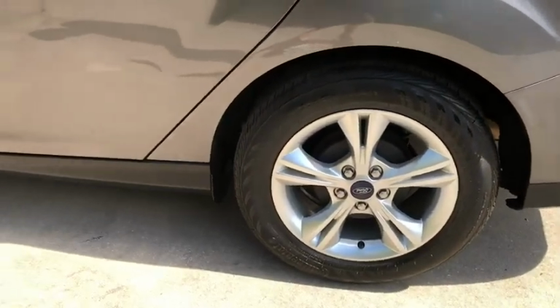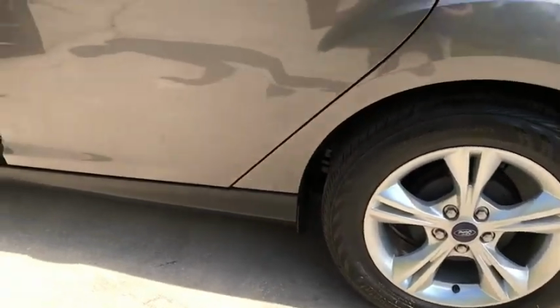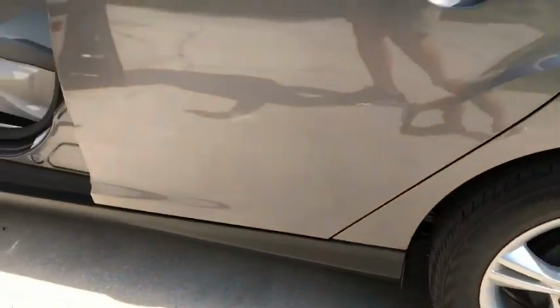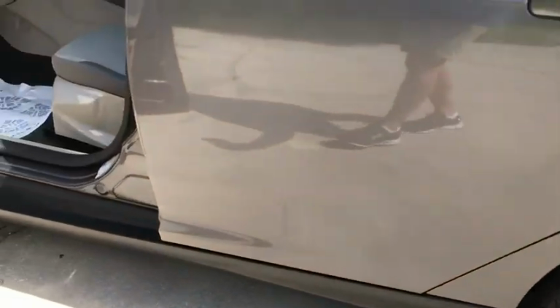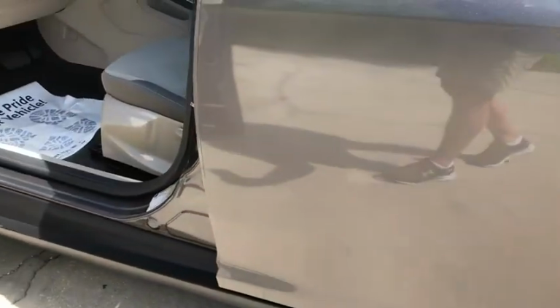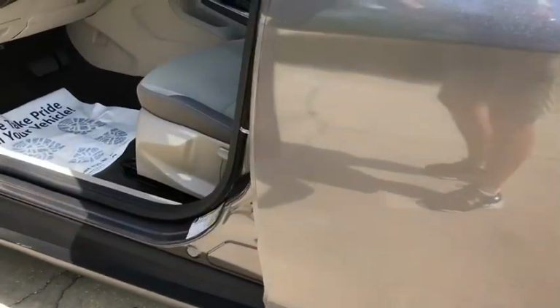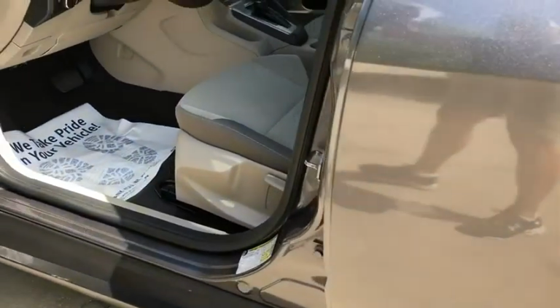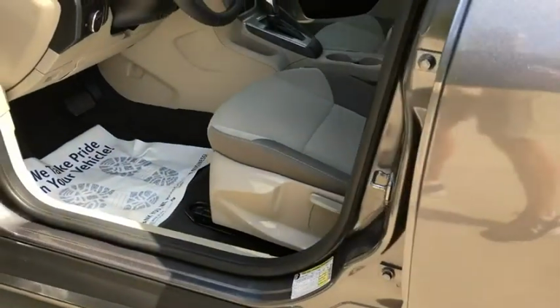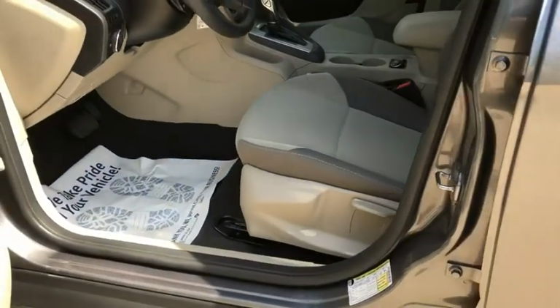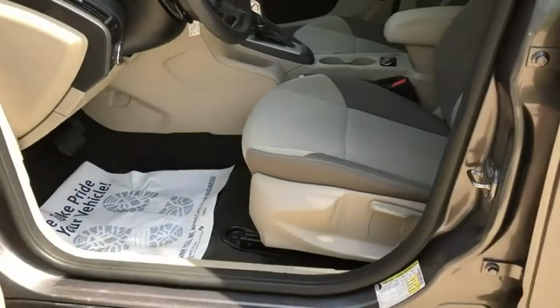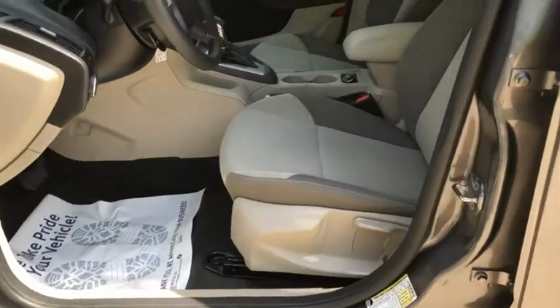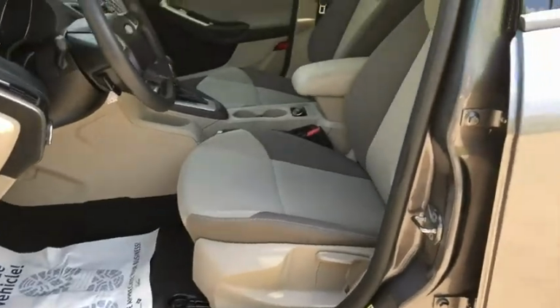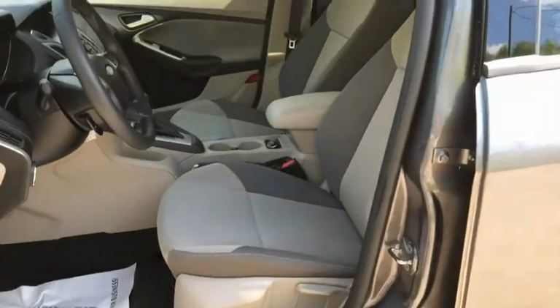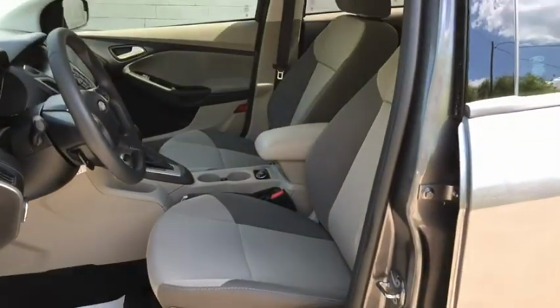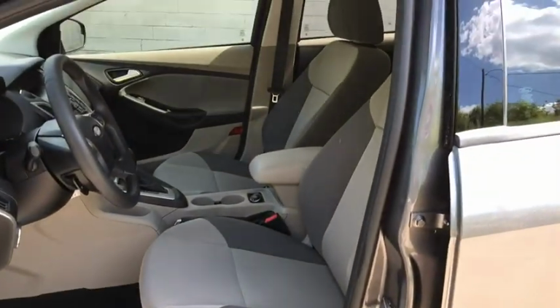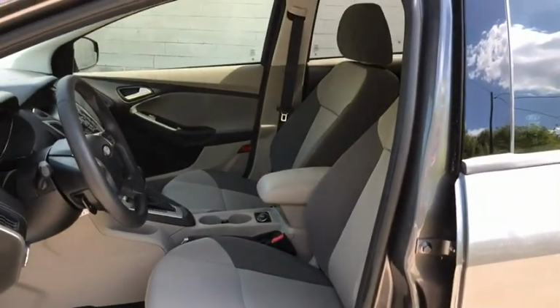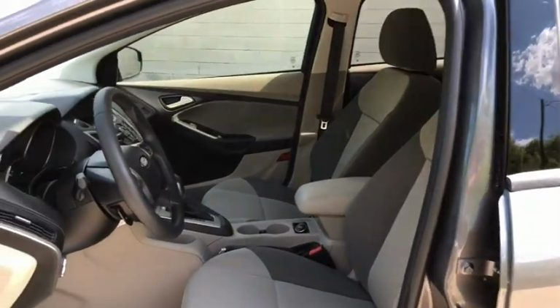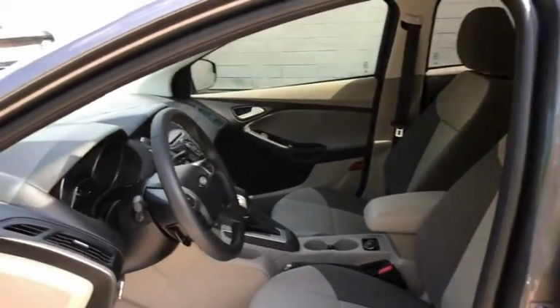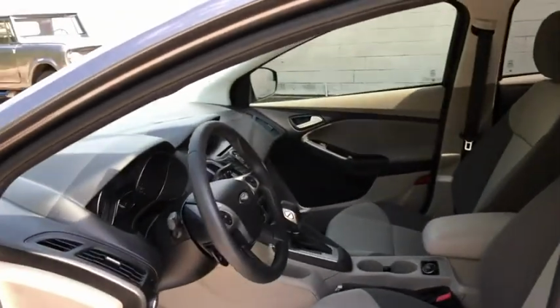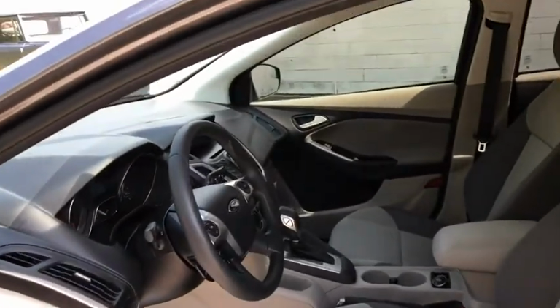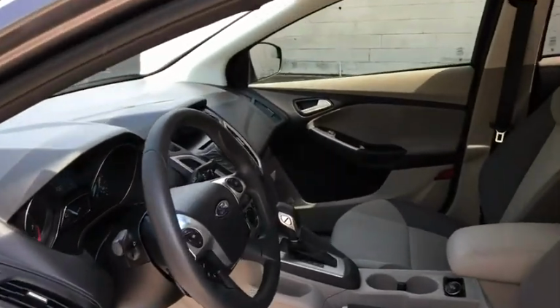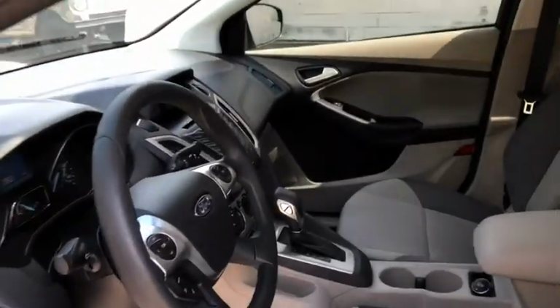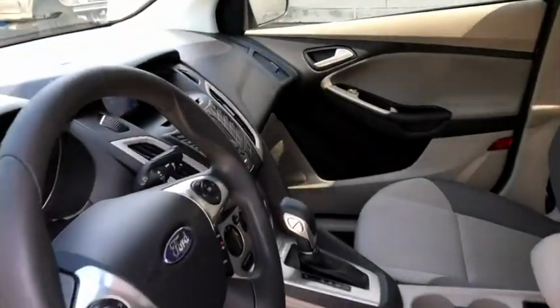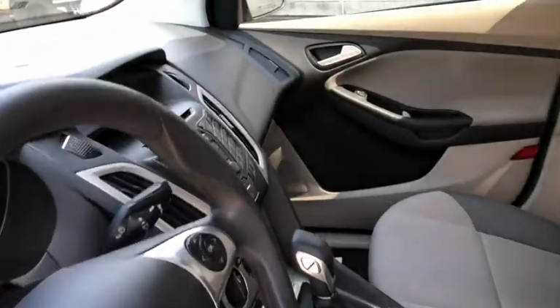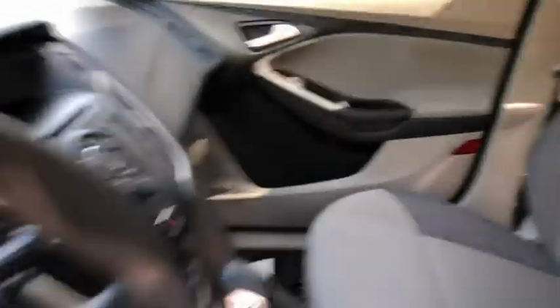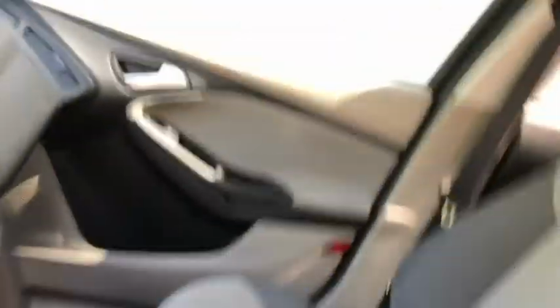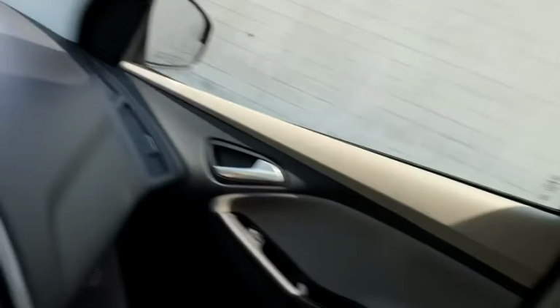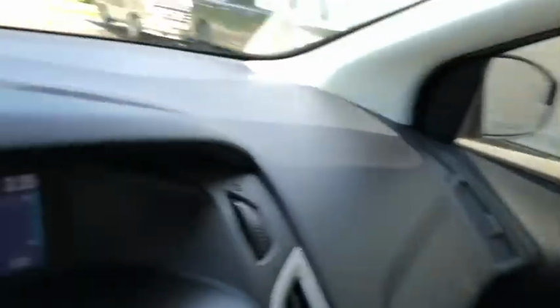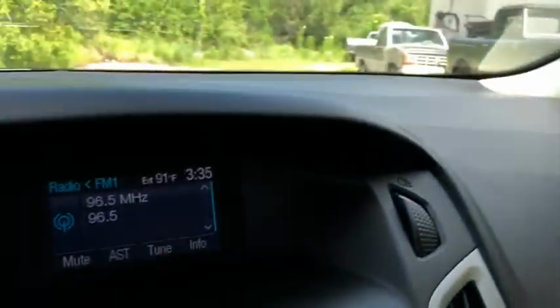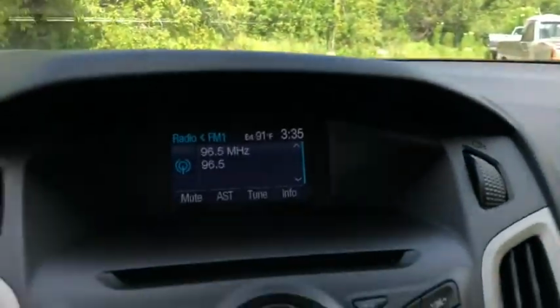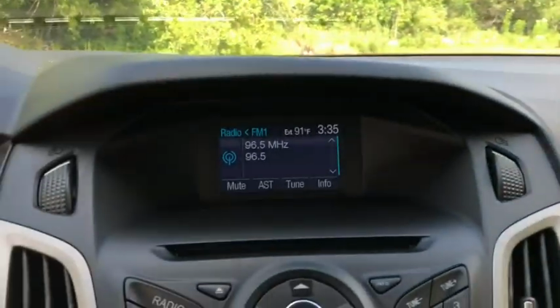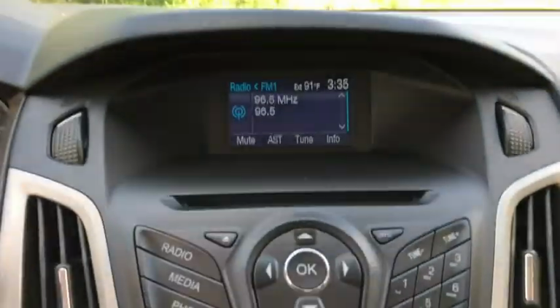CD player. Tachometer. Panic alarm. Remote keyless entry. Brake assist. Tilt steering wheel. Front bucket seats. Driver vanity mirror. Passenger vanity mirror.